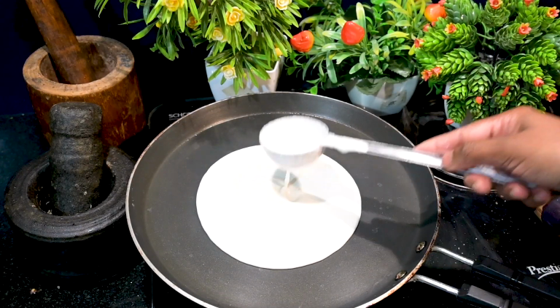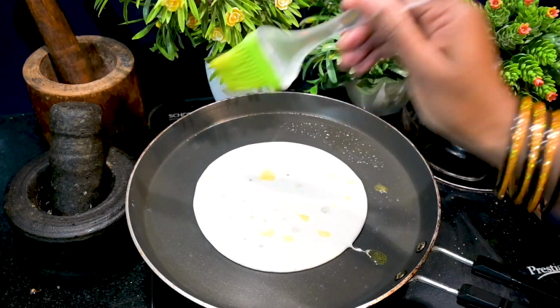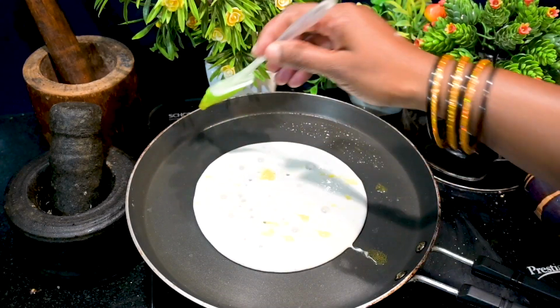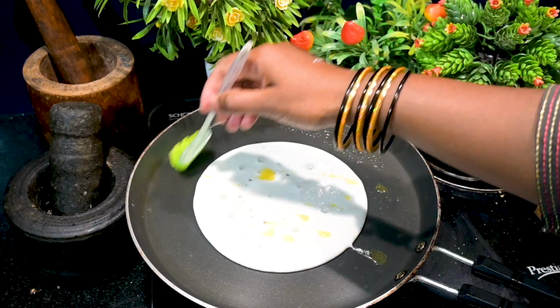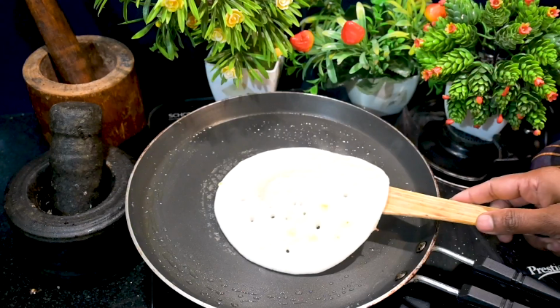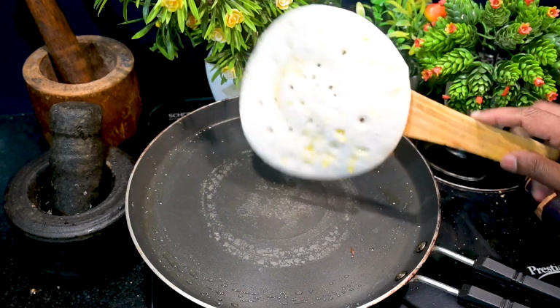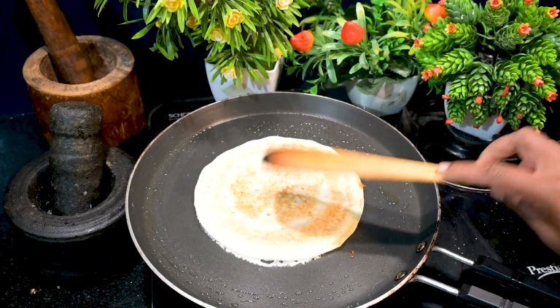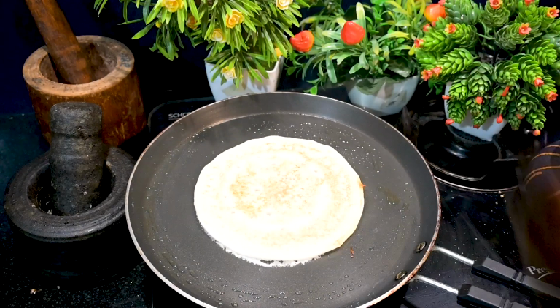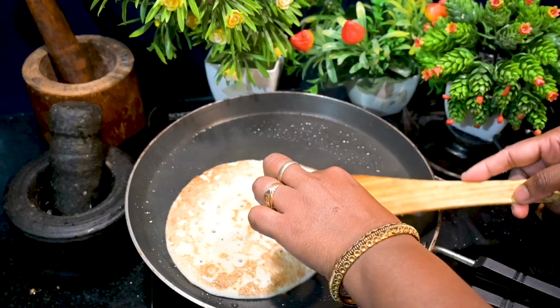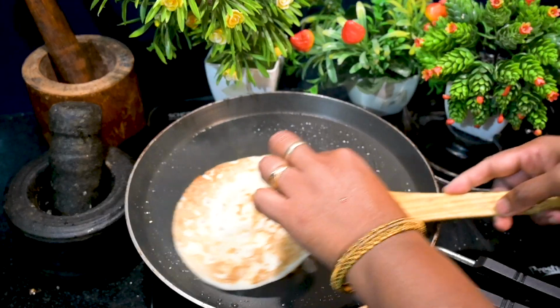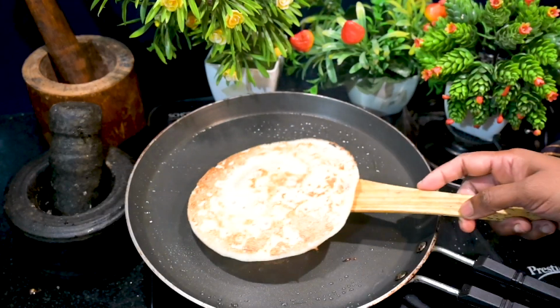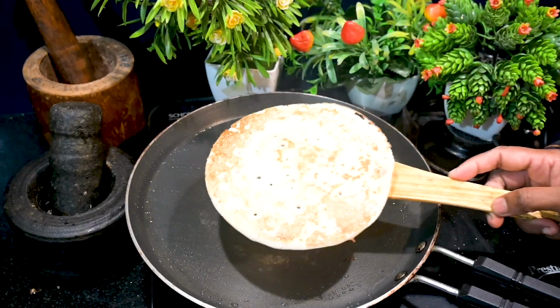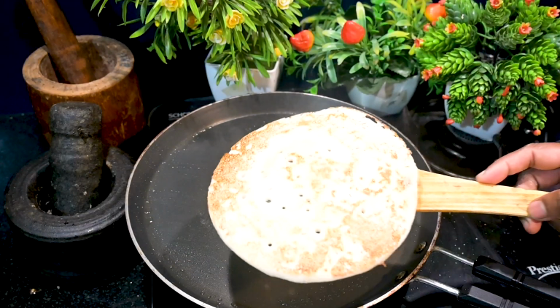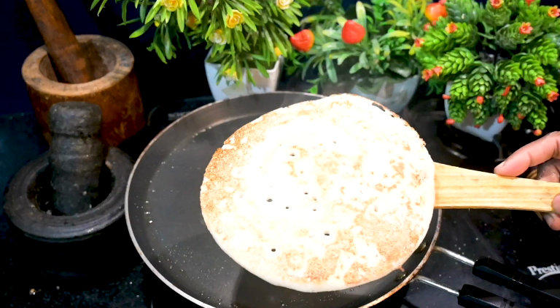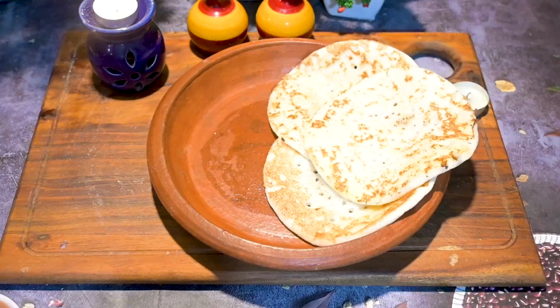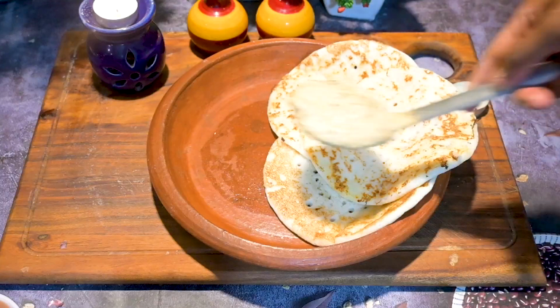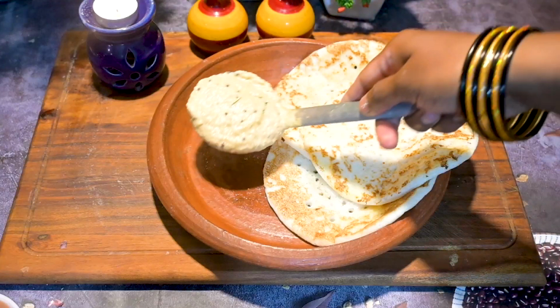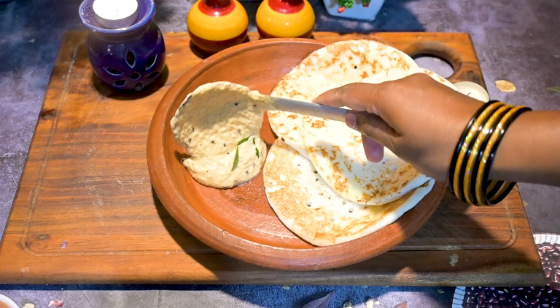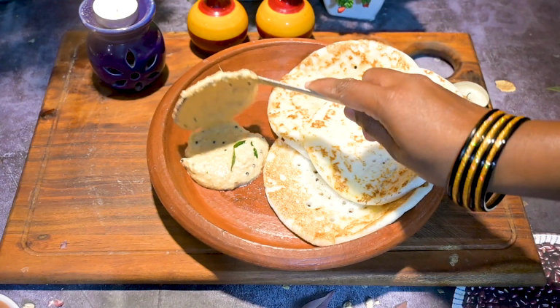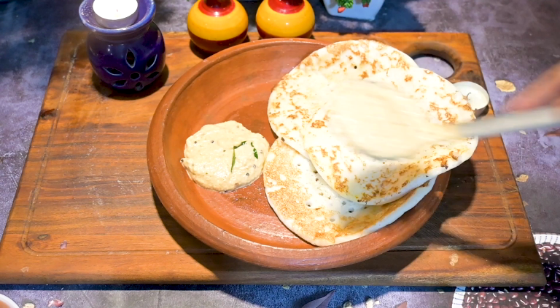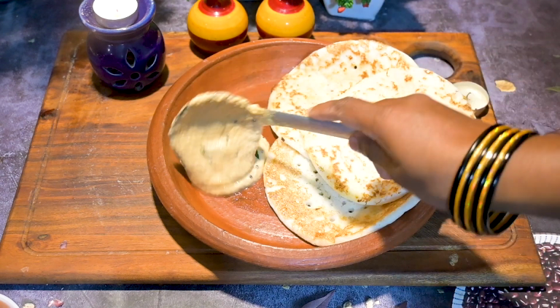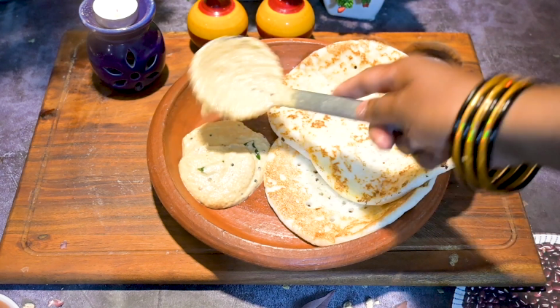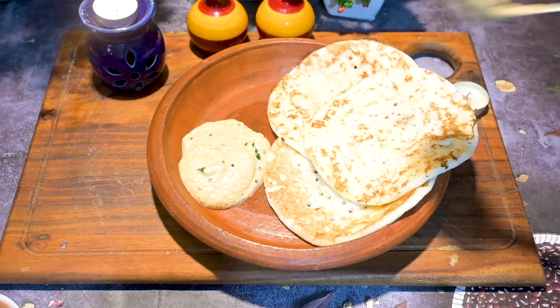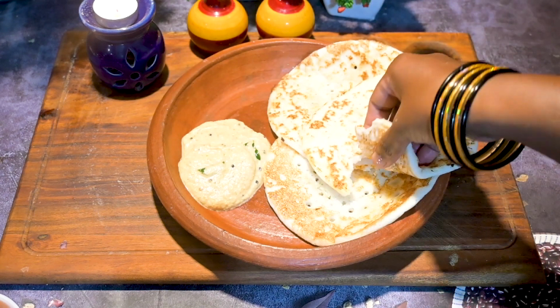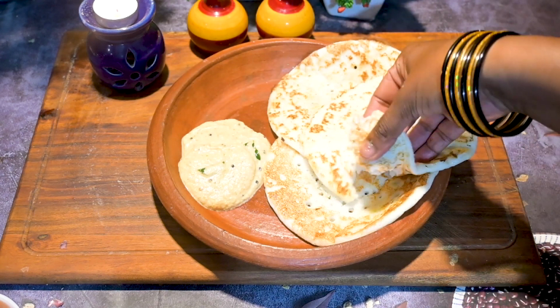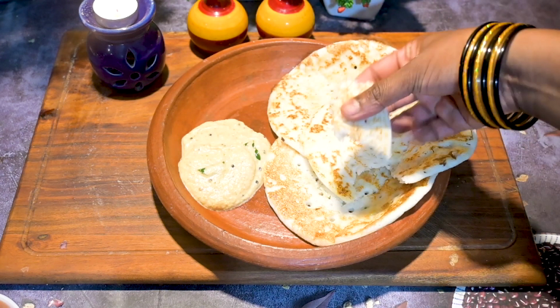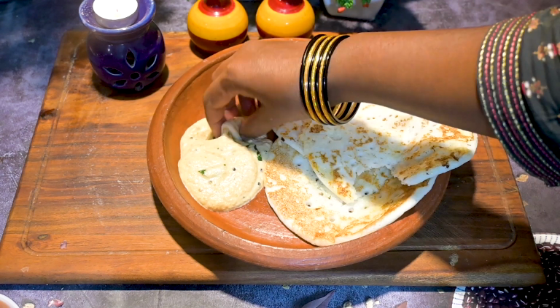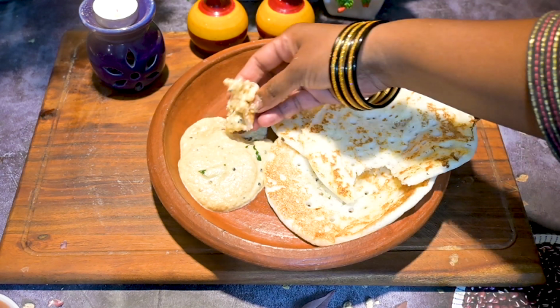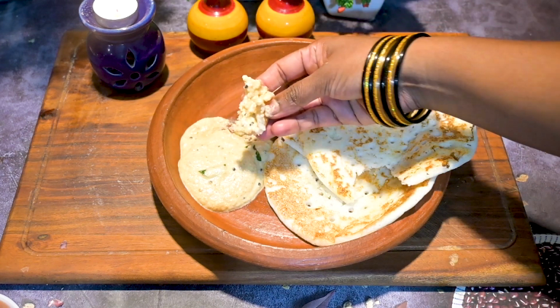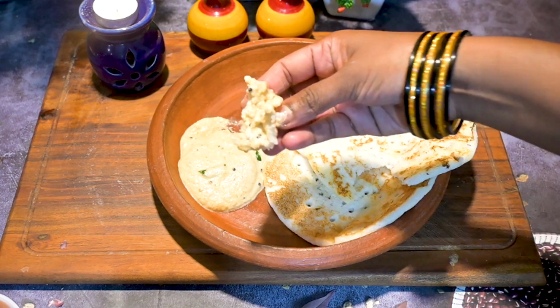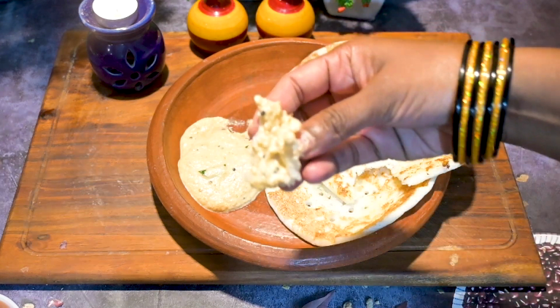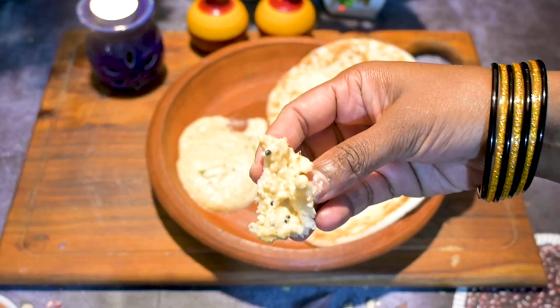You can now serve this hot with any idli or dosa of your choice. I've made yummy dosas today — this is a super delicious and easy recipe! Do try this and let me know. Love you all, bye! Please like and subscribe to my channel, bye!